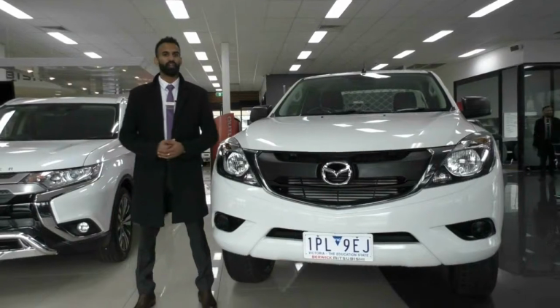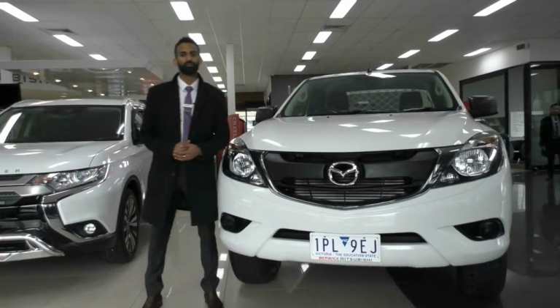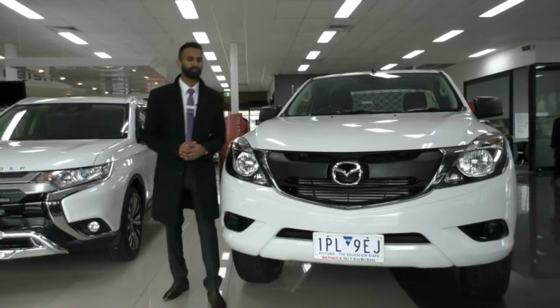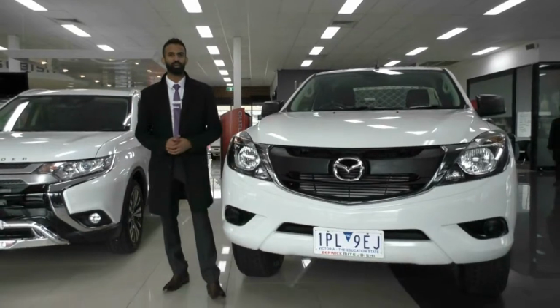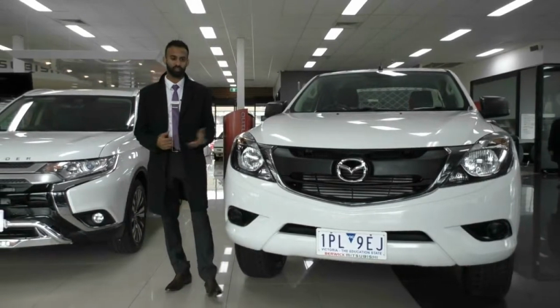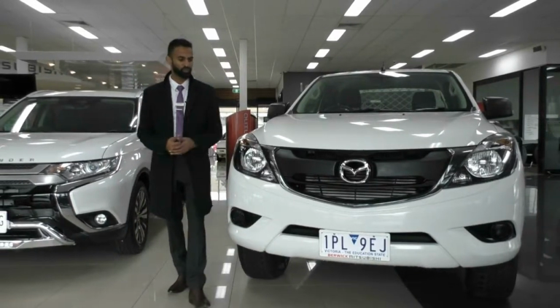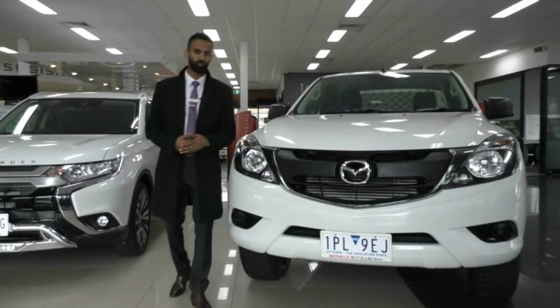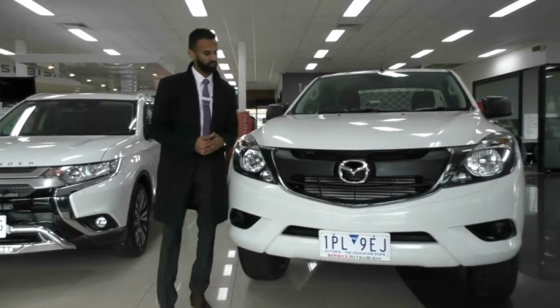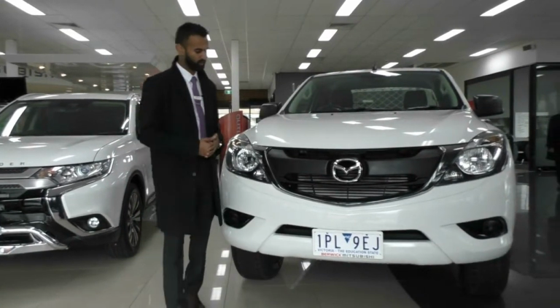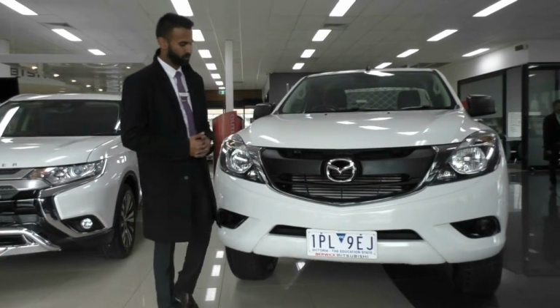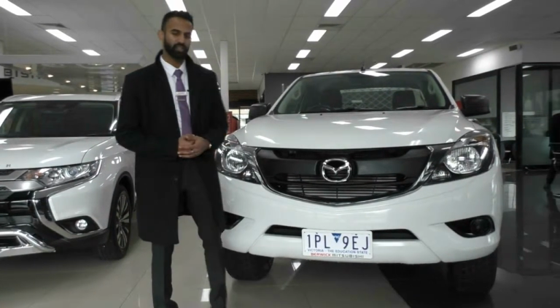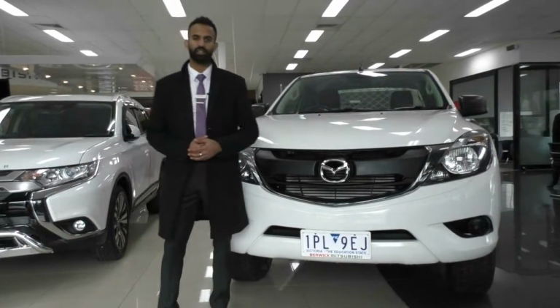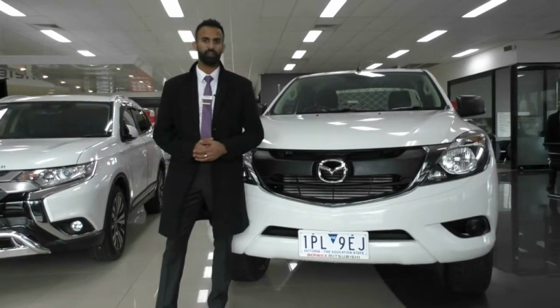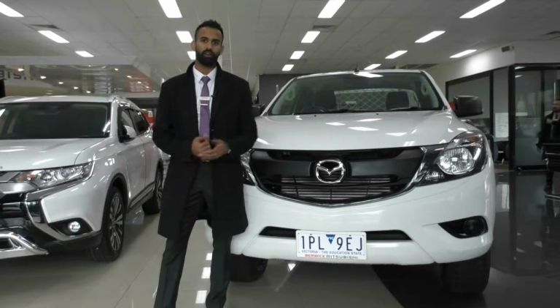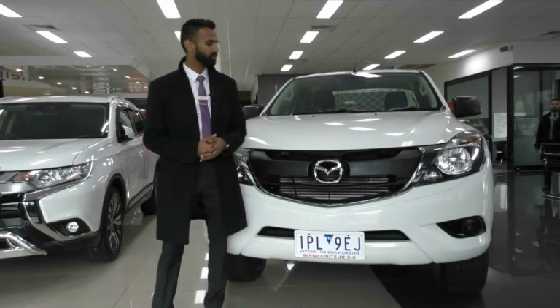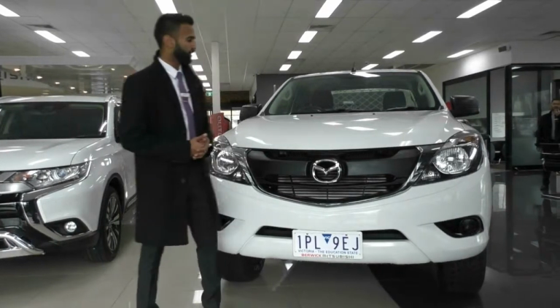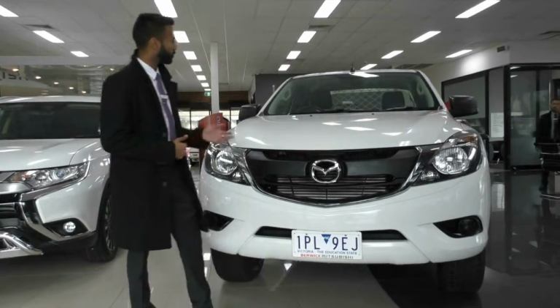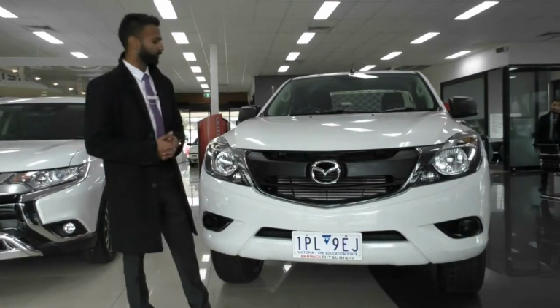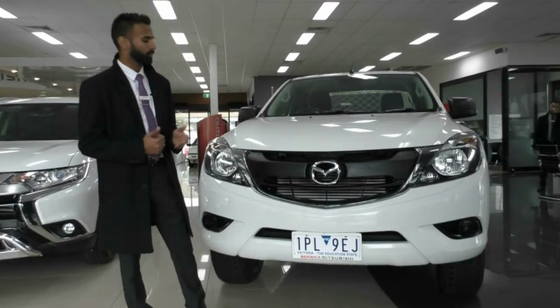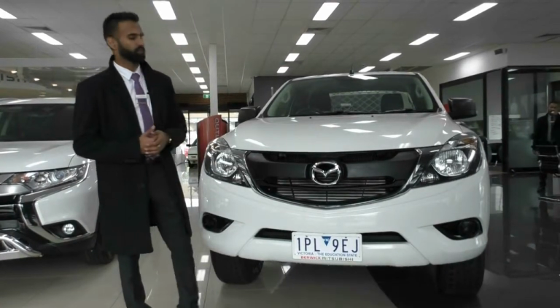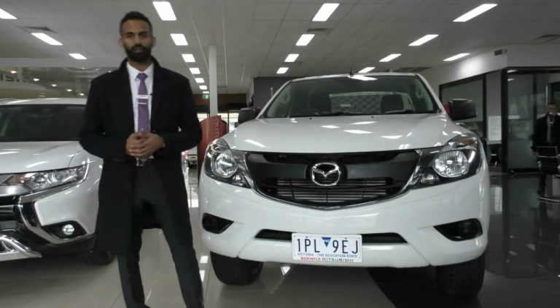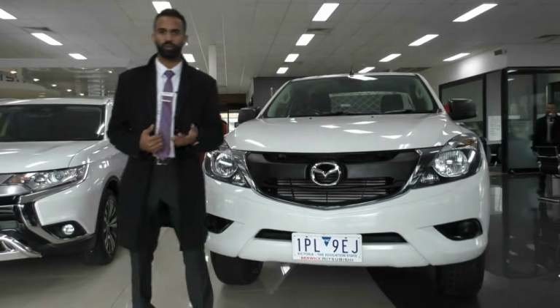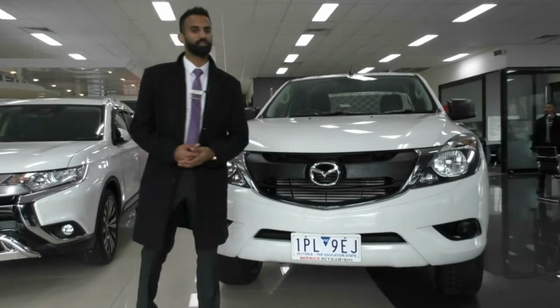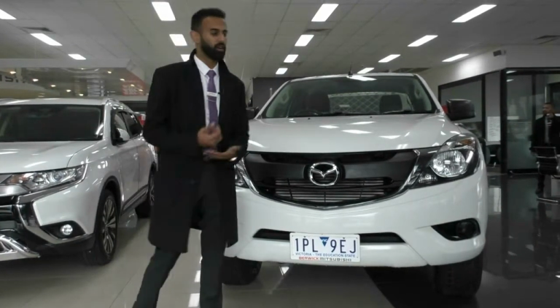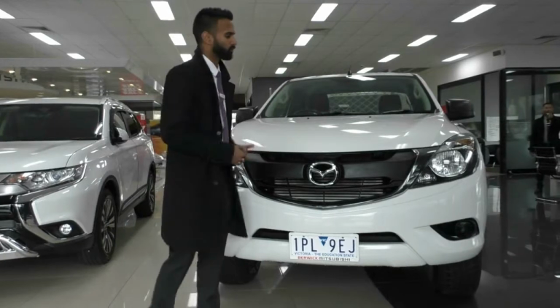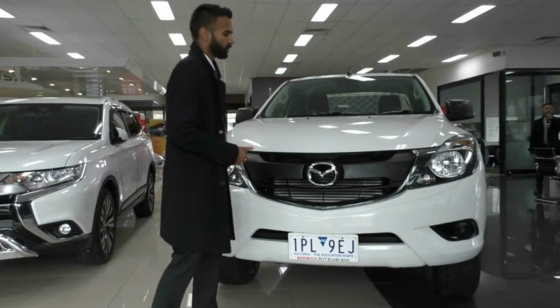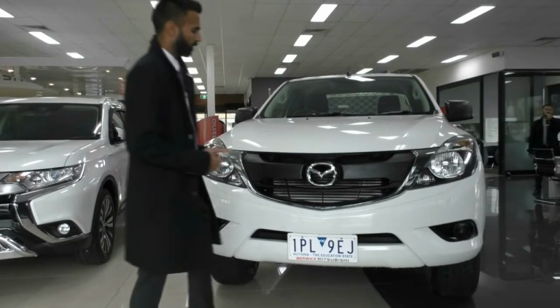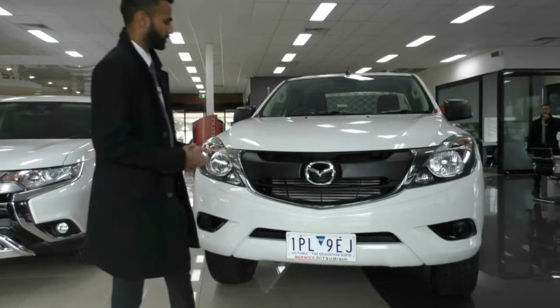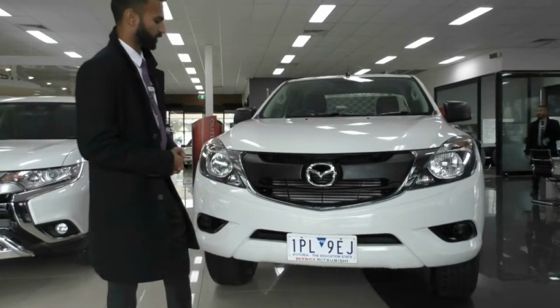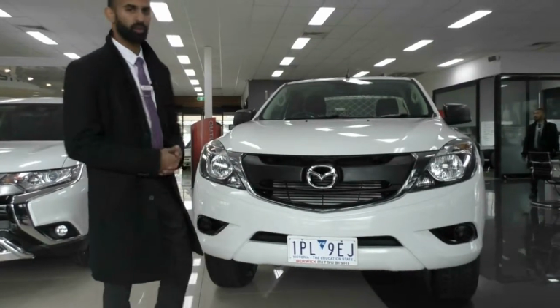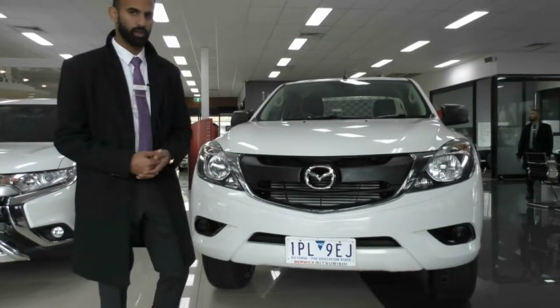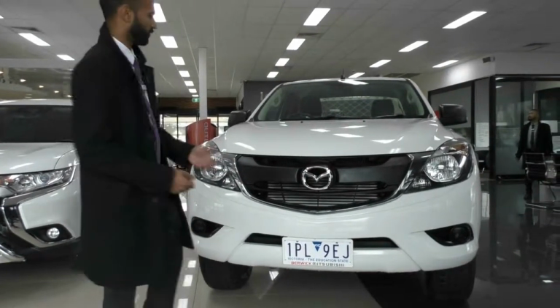Hey guys, welcome to Beric Mitsubishi. My name's Josh and I'm just going to show you around this 2016 Mazda BT50 High Rider. It is an incredible work vehicle and it is decked out for it, including the steel tray, and I'm just going to walk you around the car and show you exactly what you're getting yourself into.